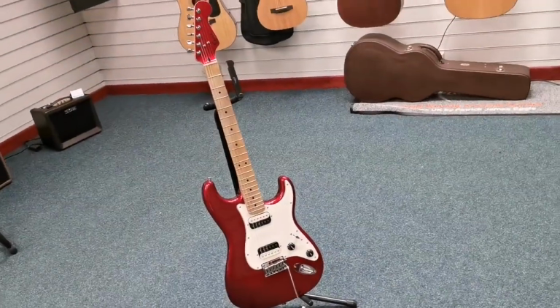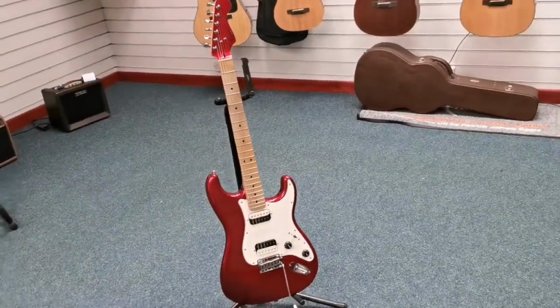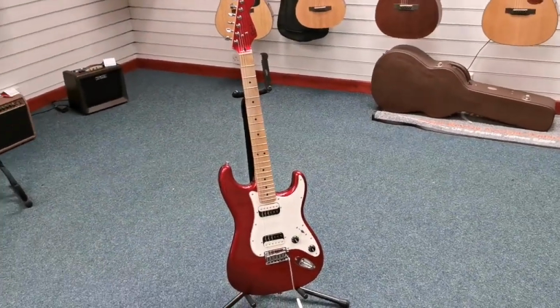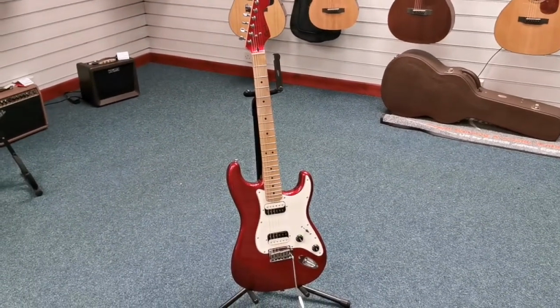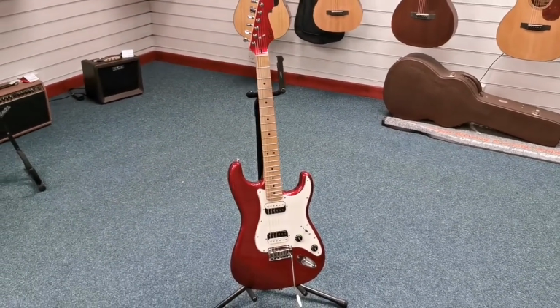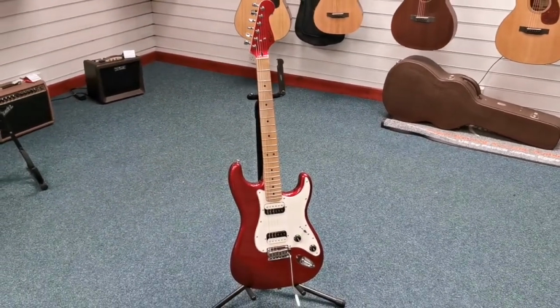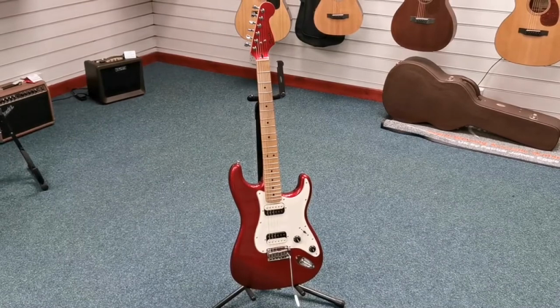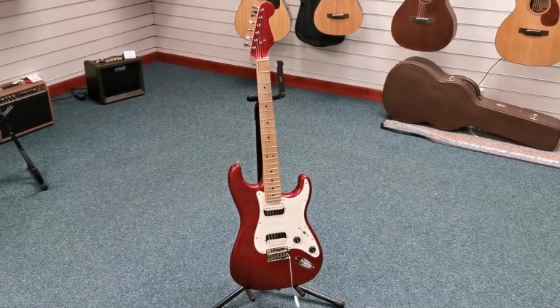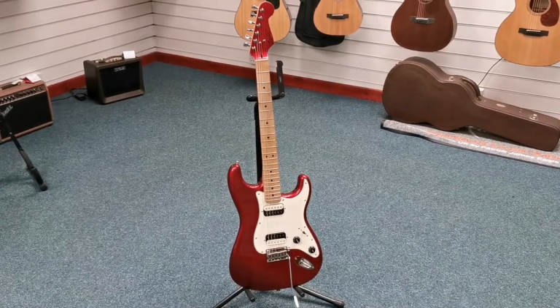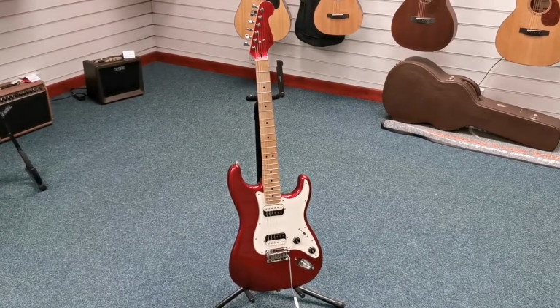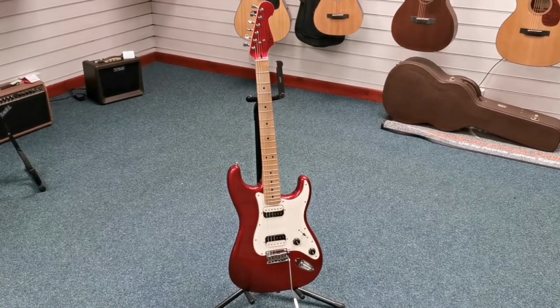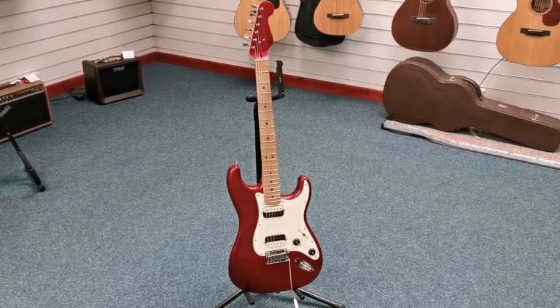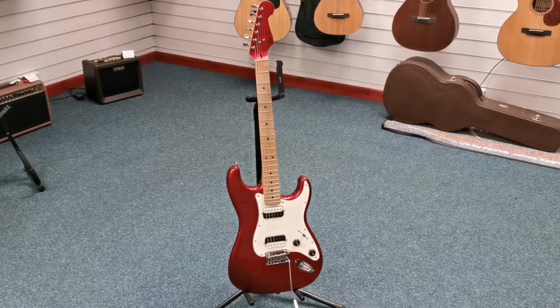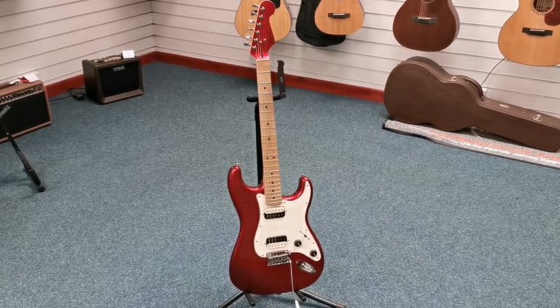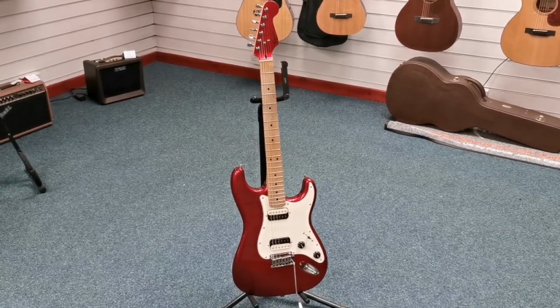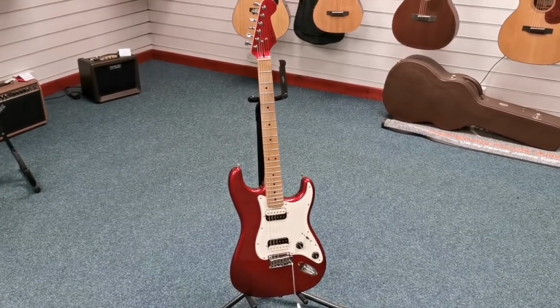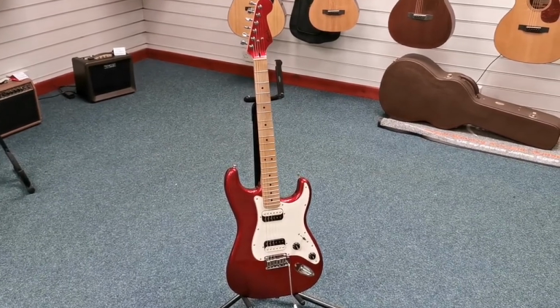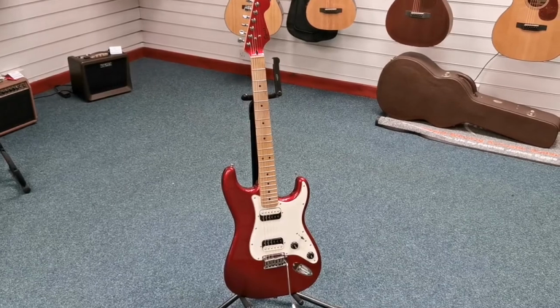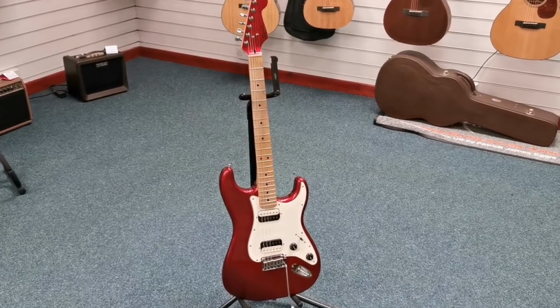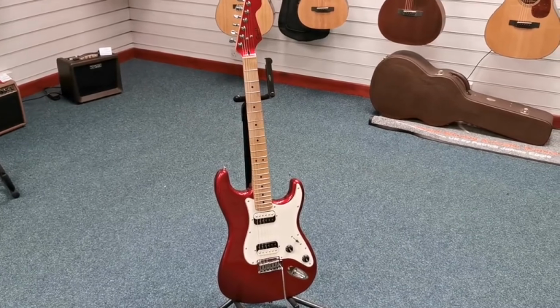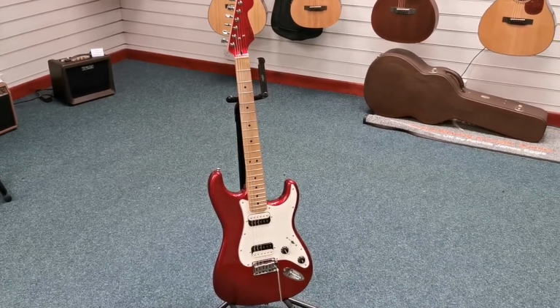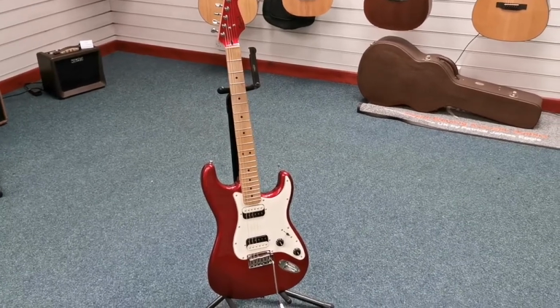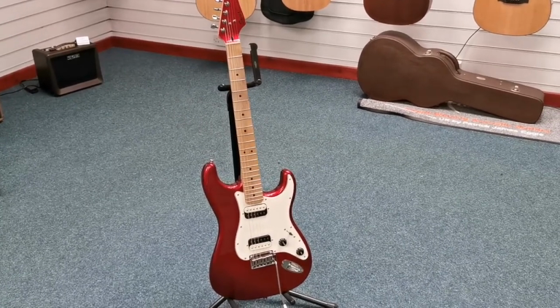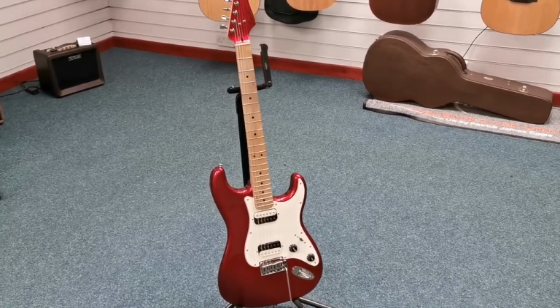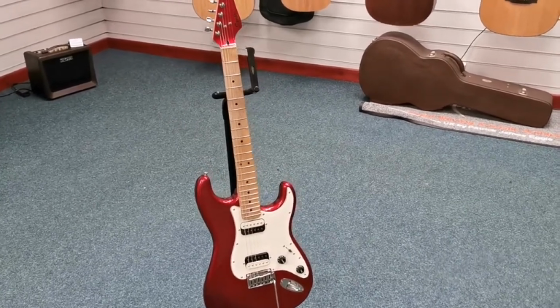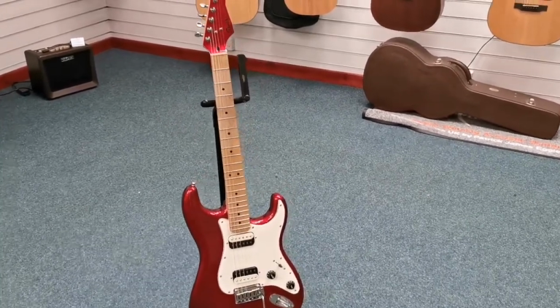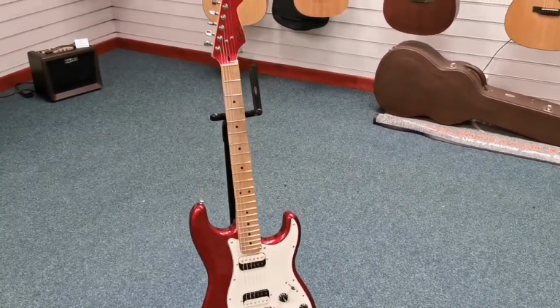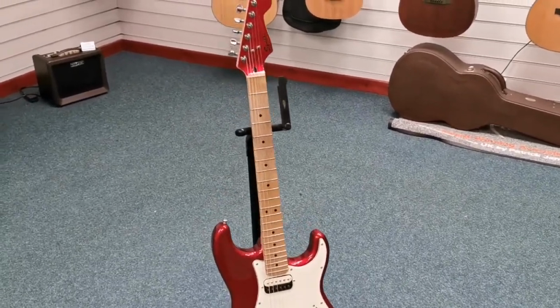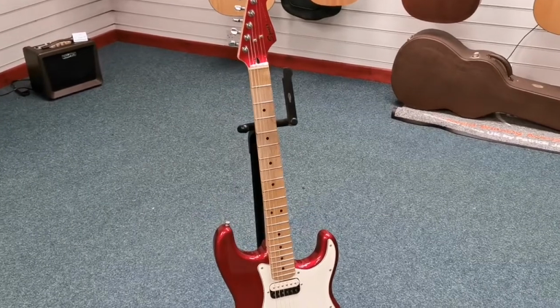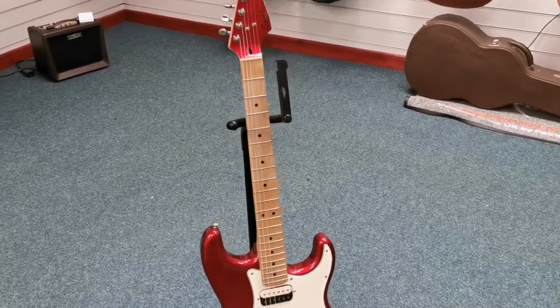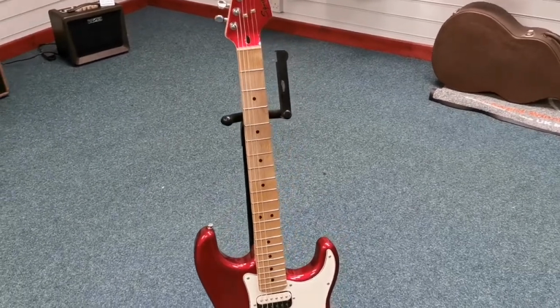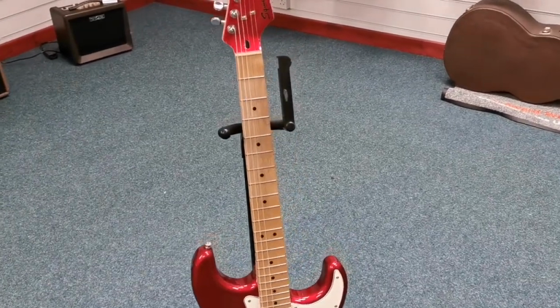Hello, this is Barry at Rimmers Music in Blackpool. I'm just here today to tell you about this guitar that we've got X-Demo. It's a Squier Contemporary Strat in red — really, really nice colour, especially with that maple fingerboard there.